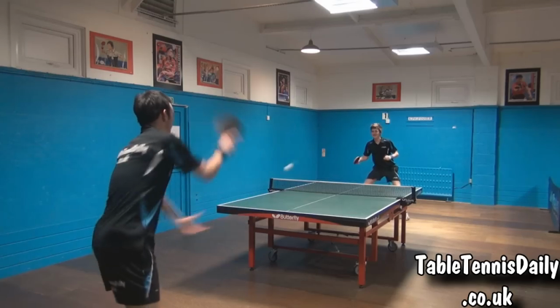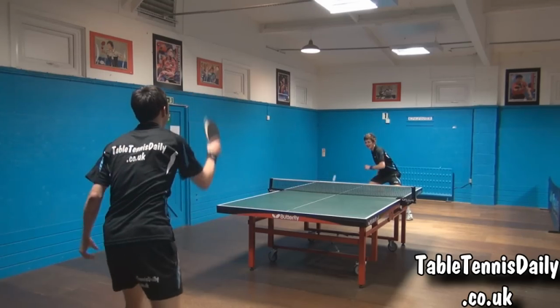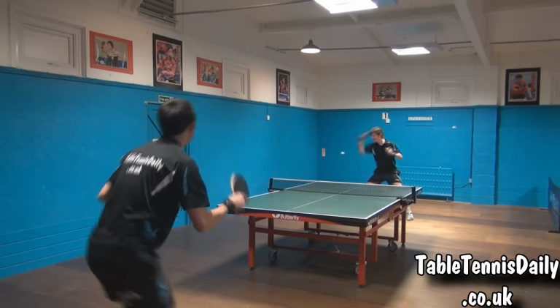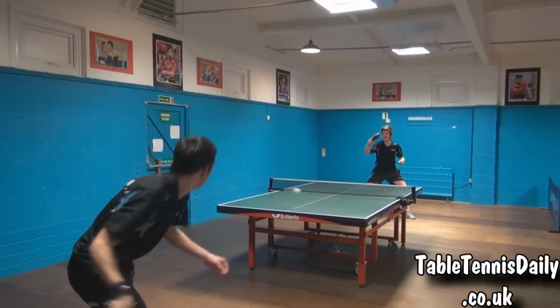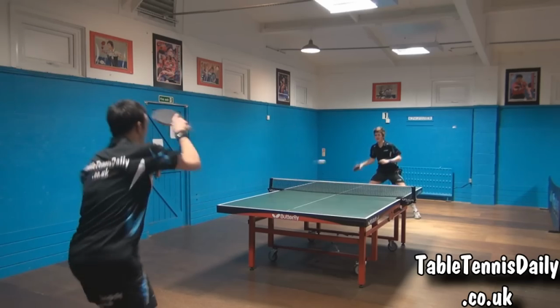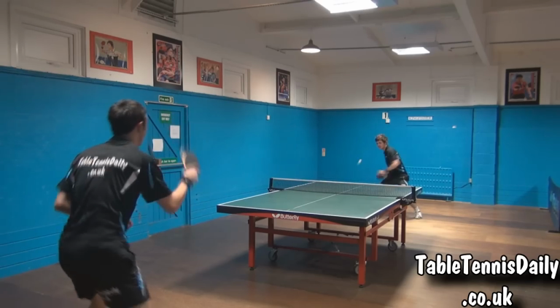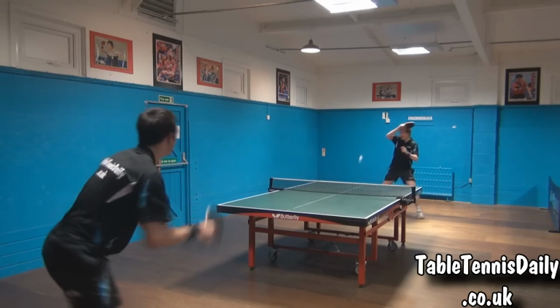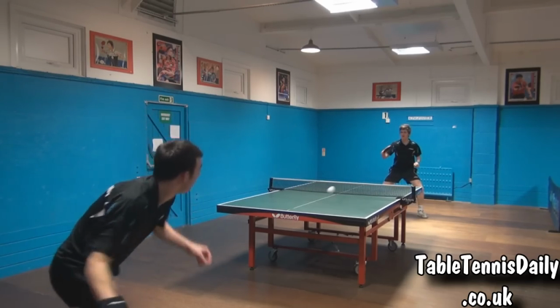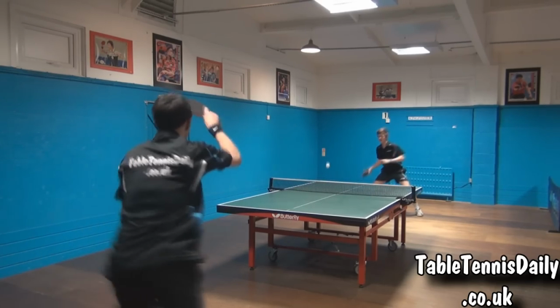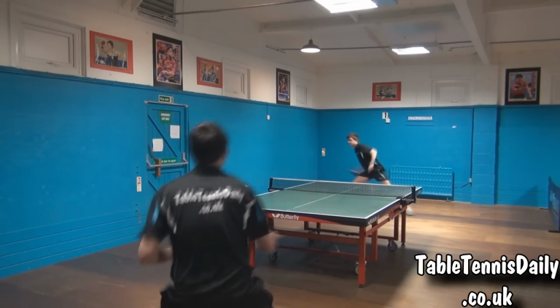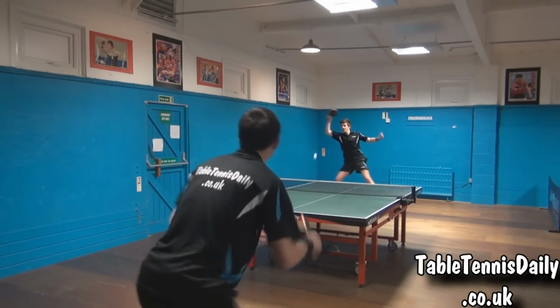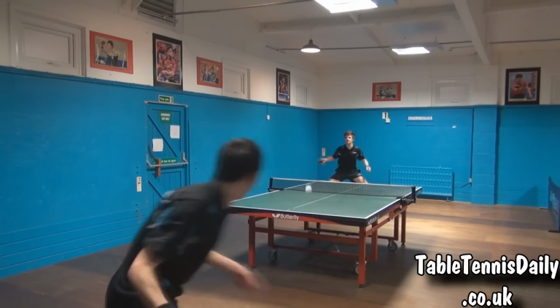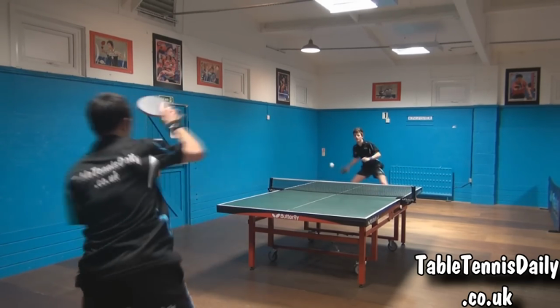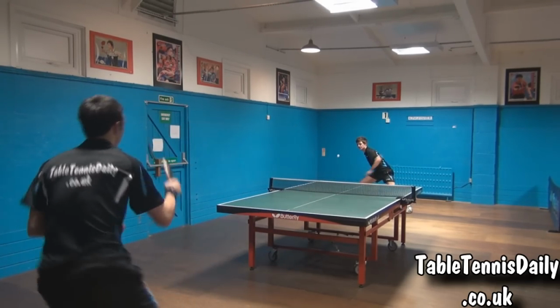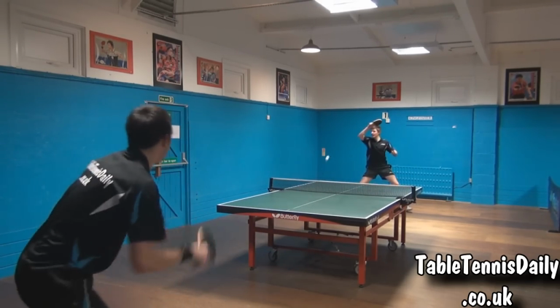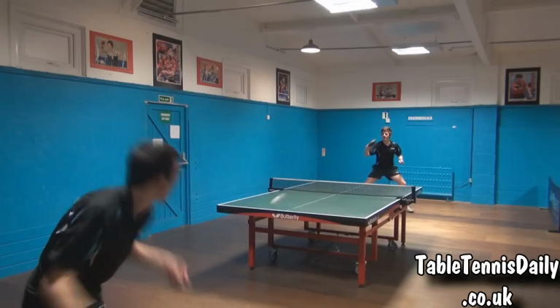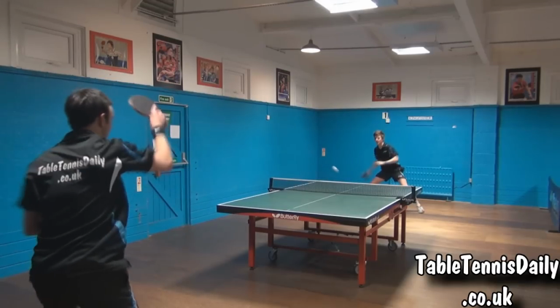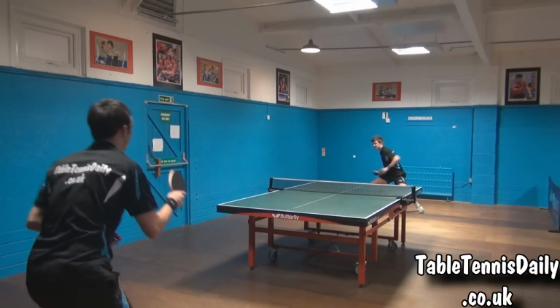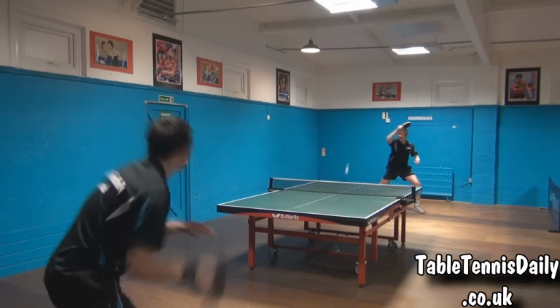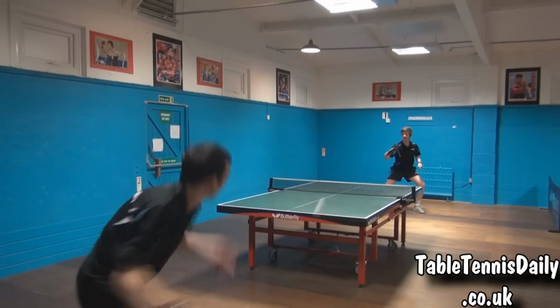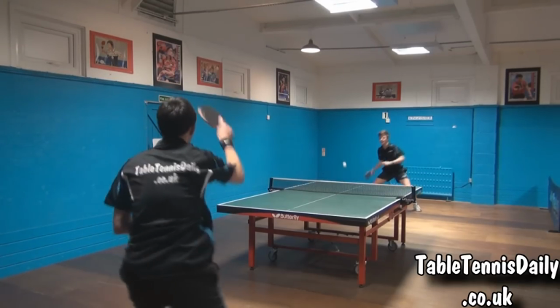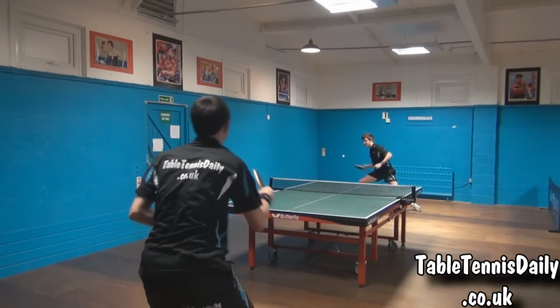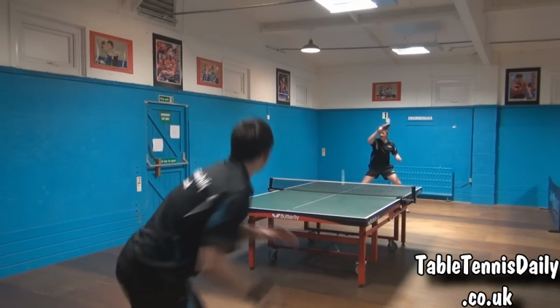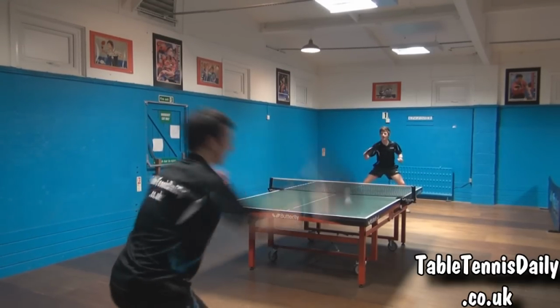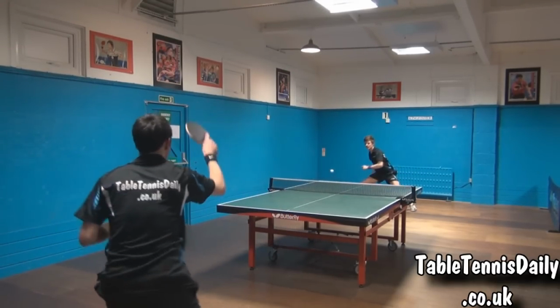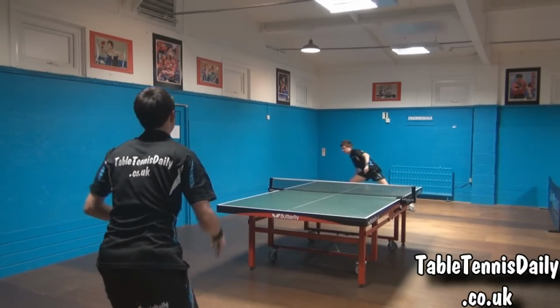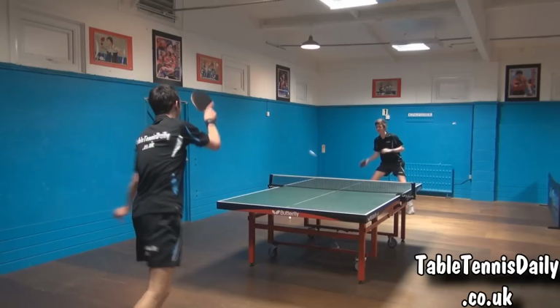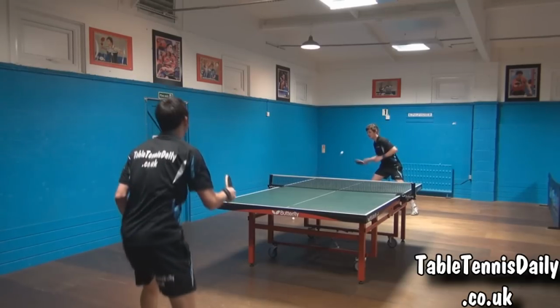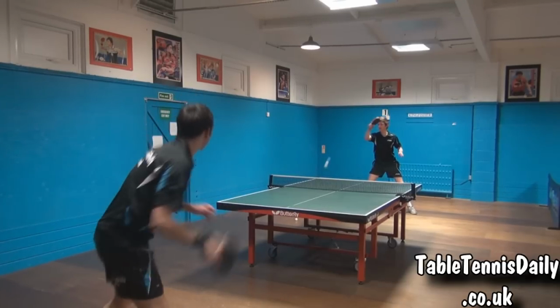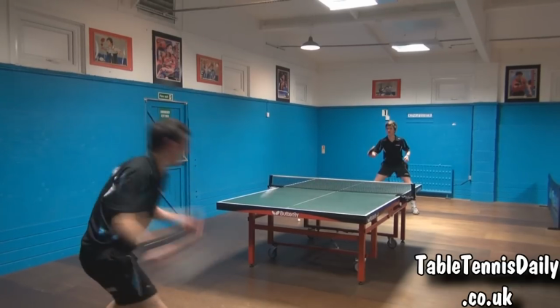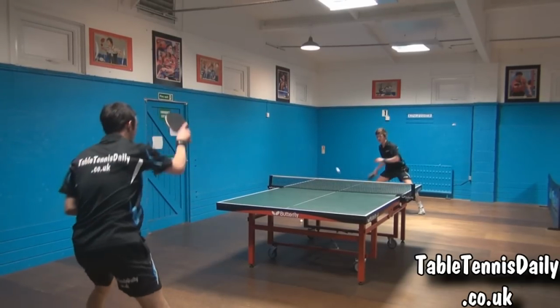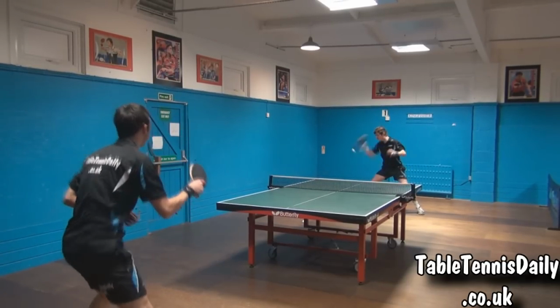When playing away from the table, the ball produced a fairly low arc, so we had difficulties at times to hold the ball with good spin and depth, especially when the player was out of position — technically it required a lot of effort.